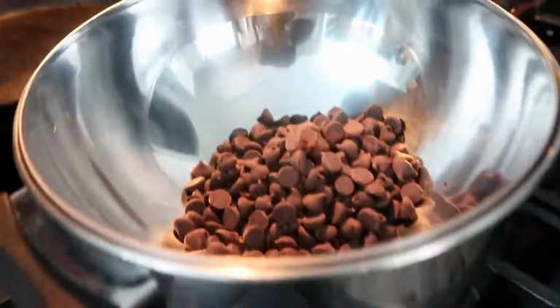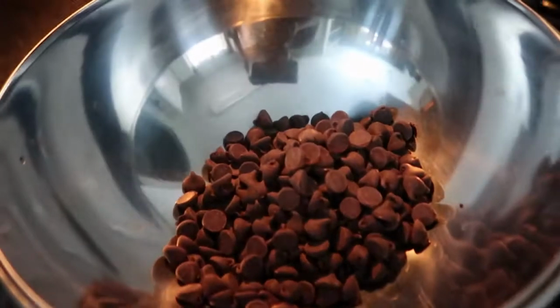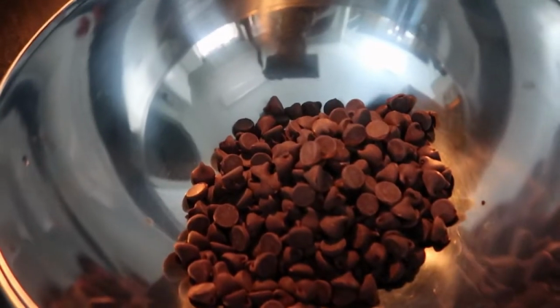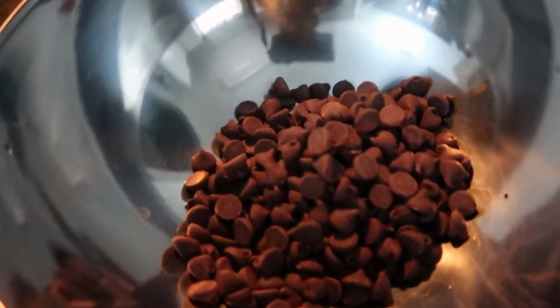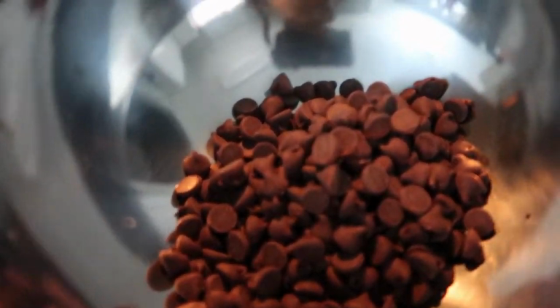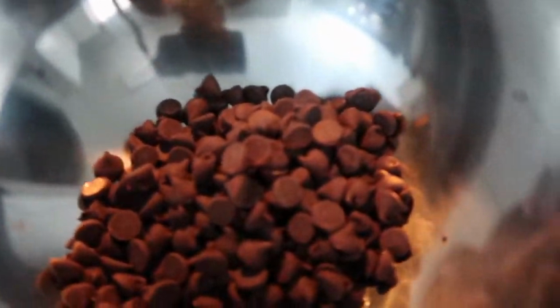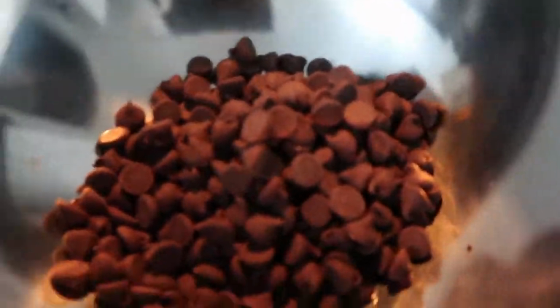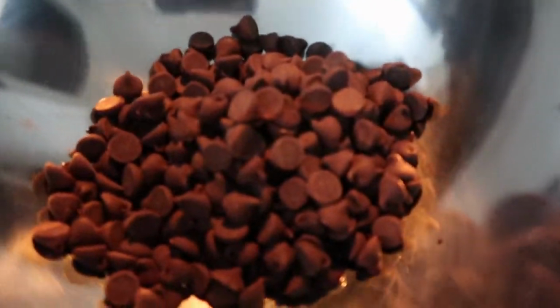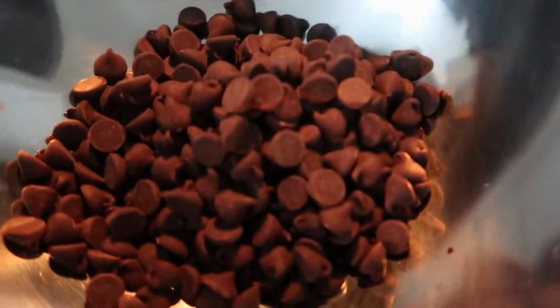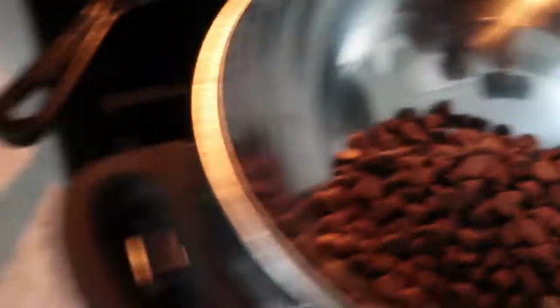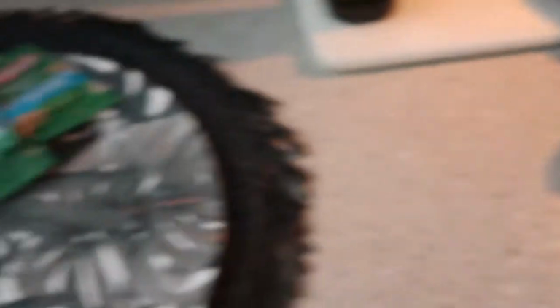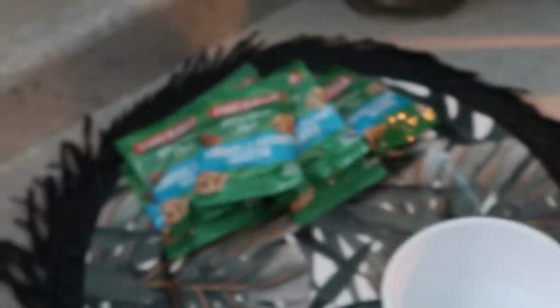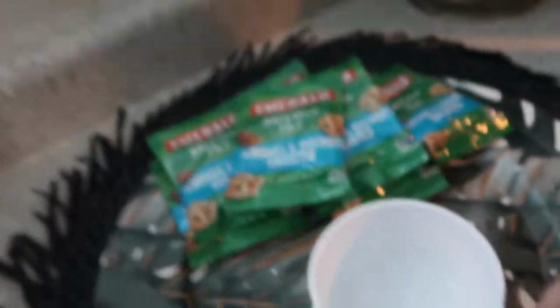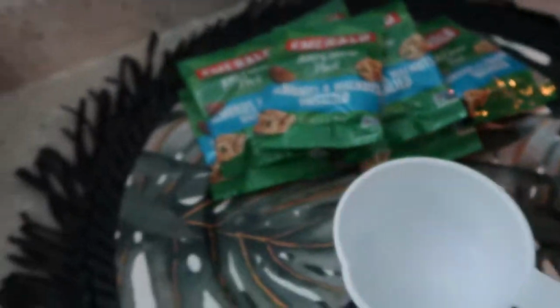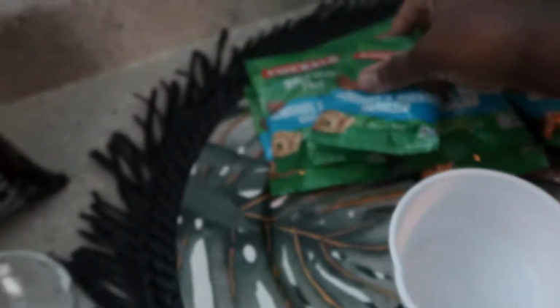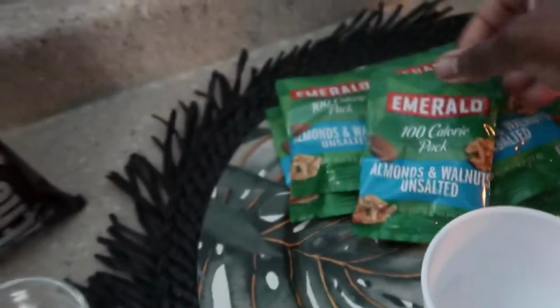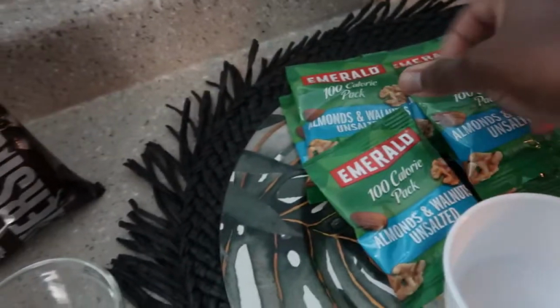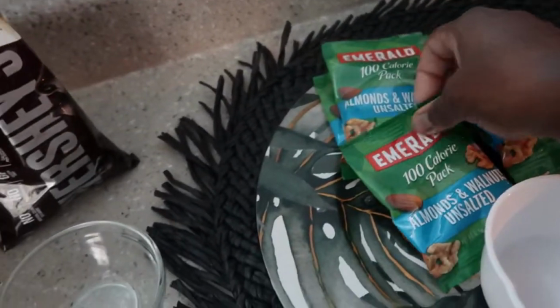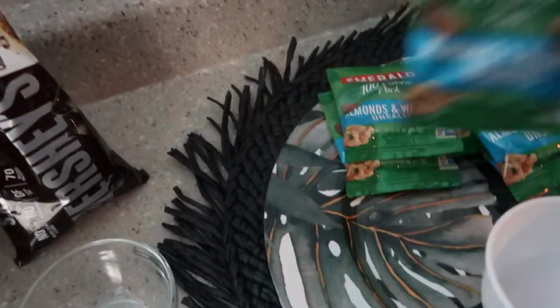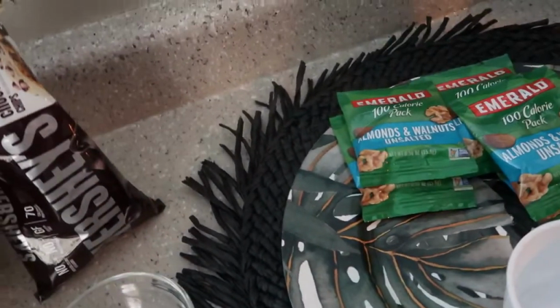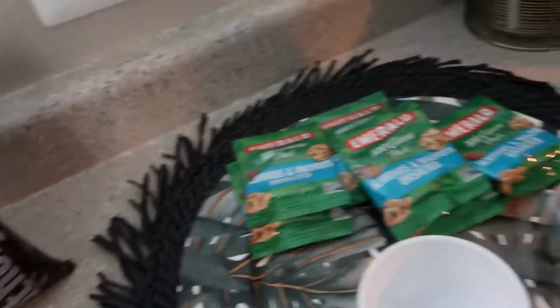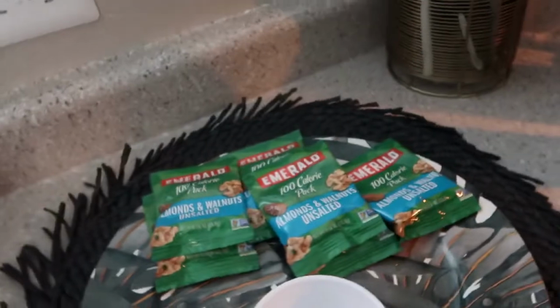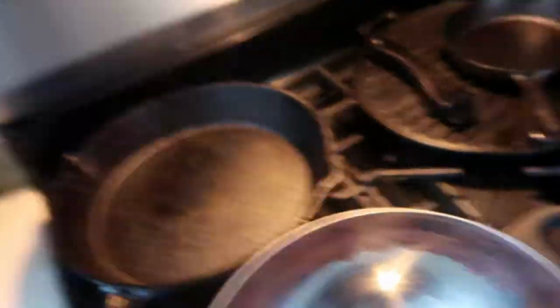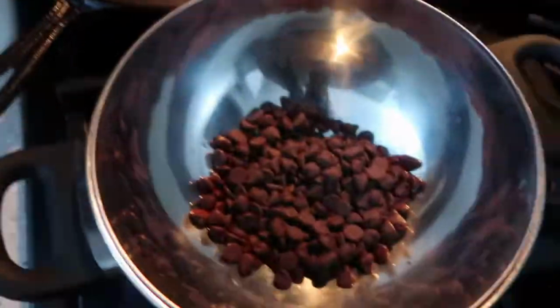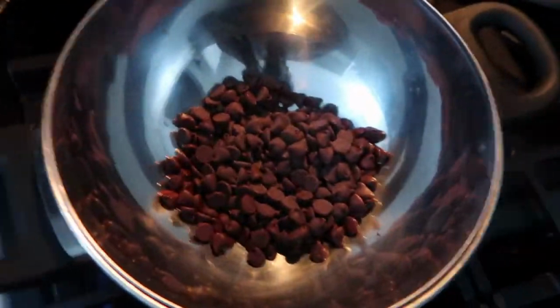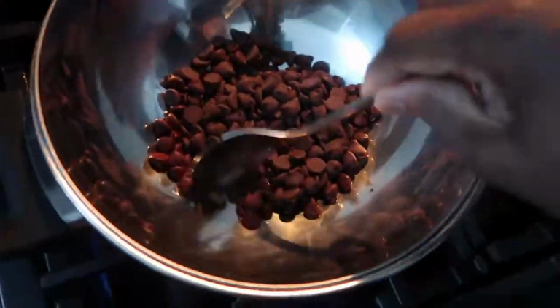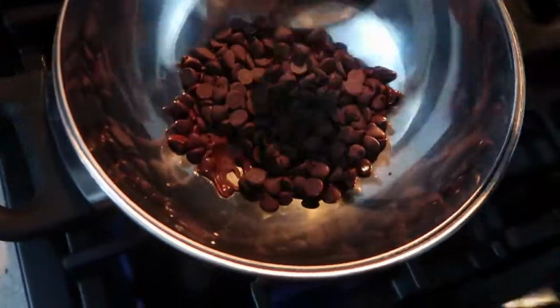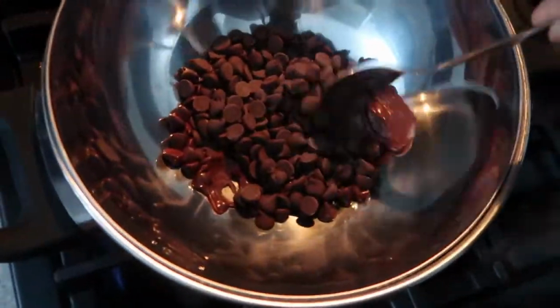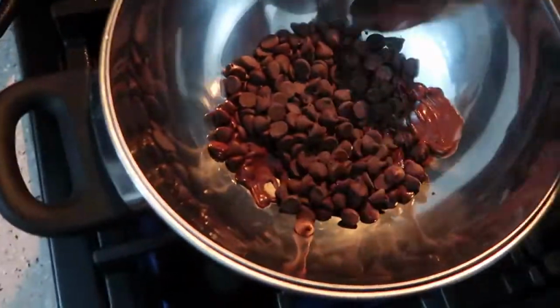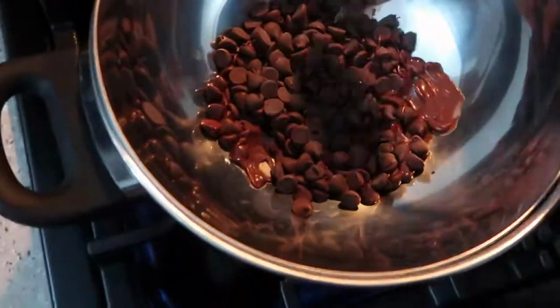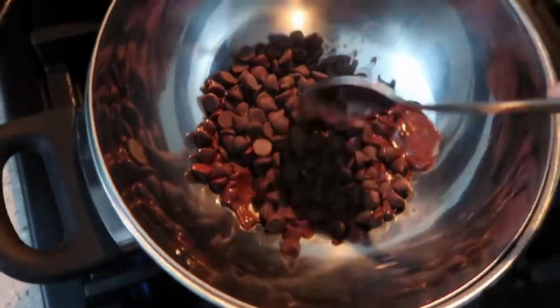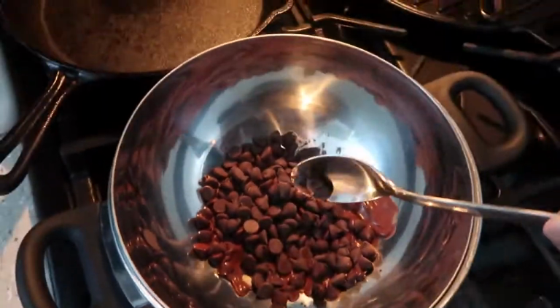You want to make sure that your heat is on like medium — I found out that worked best for me. So we're going to go ahead and stir.